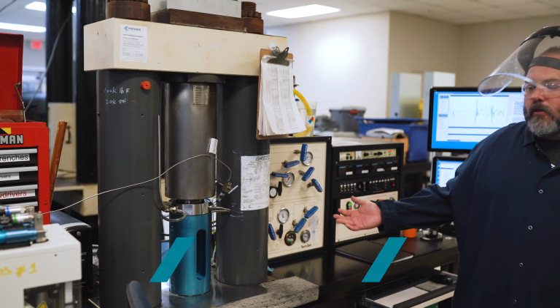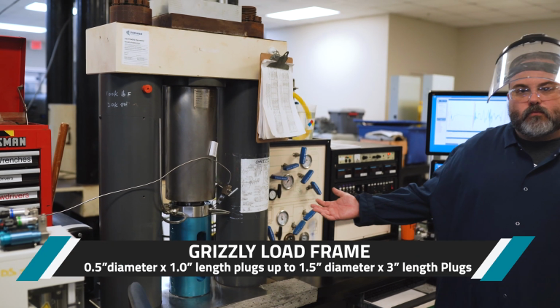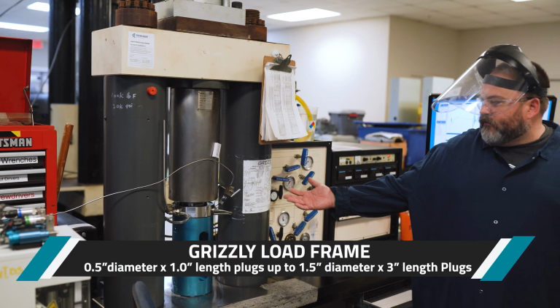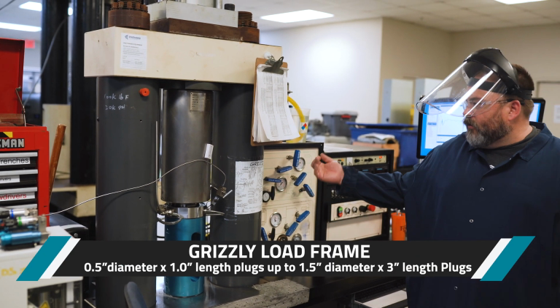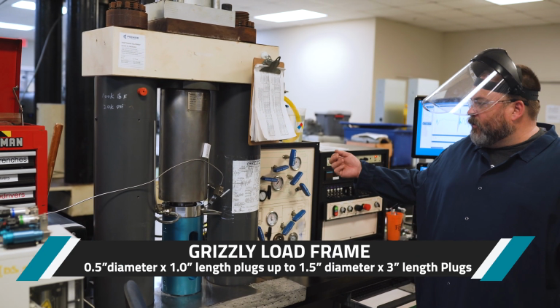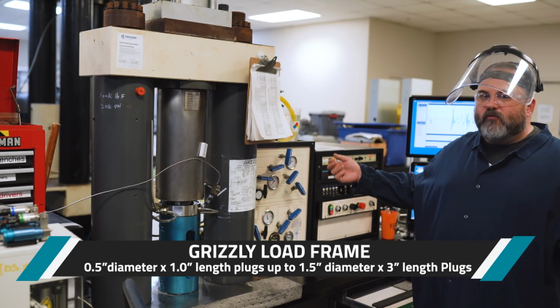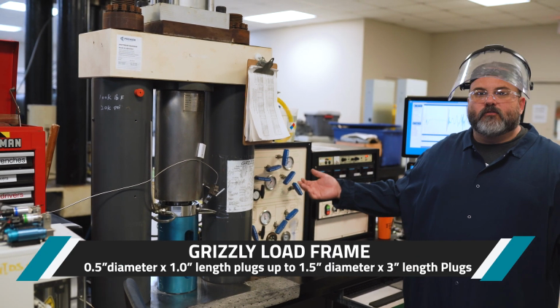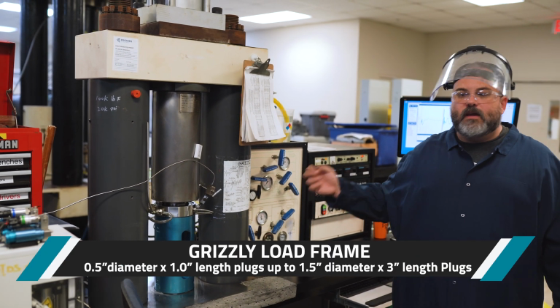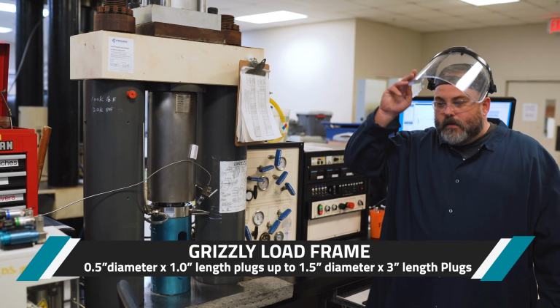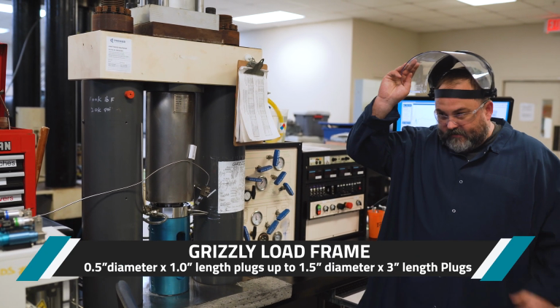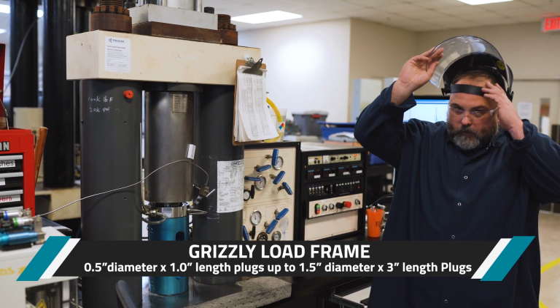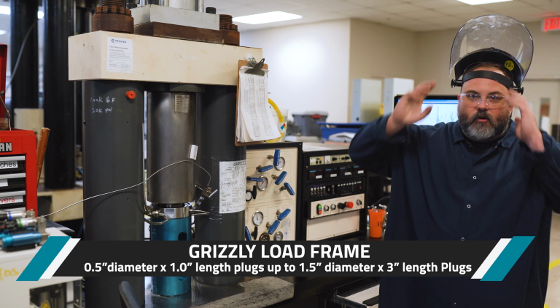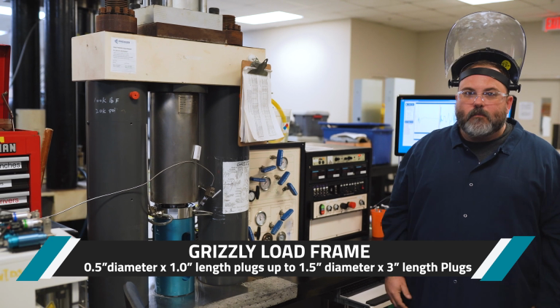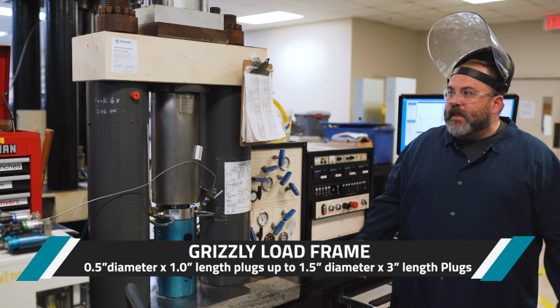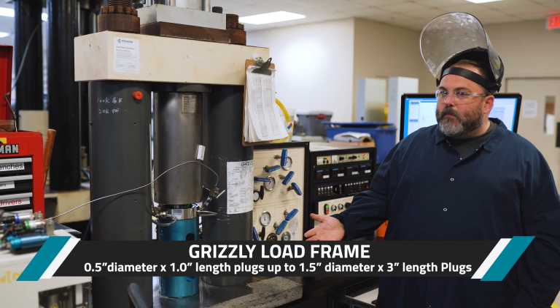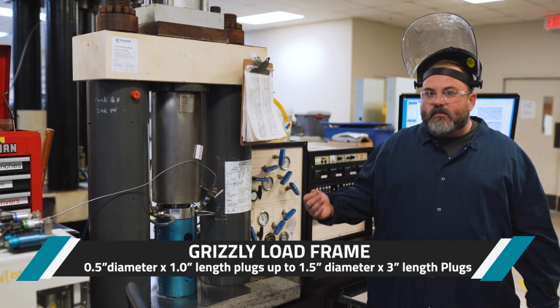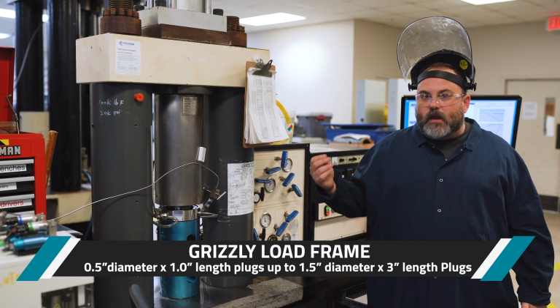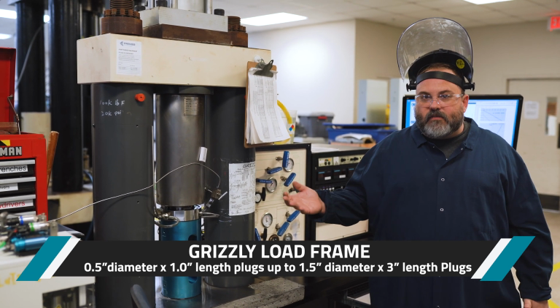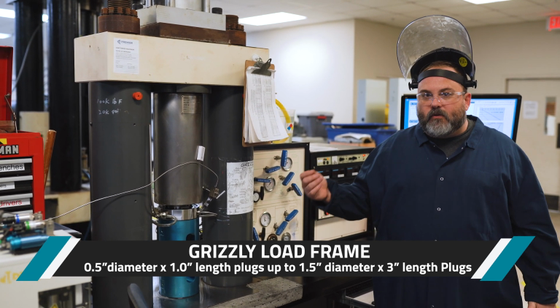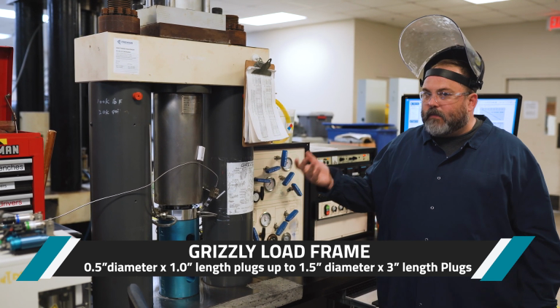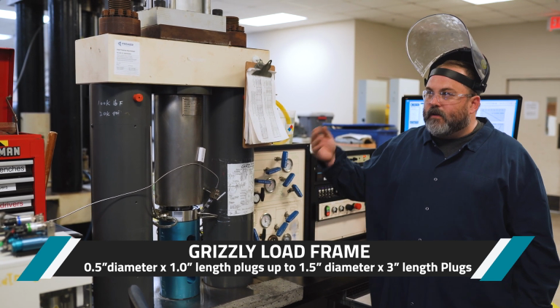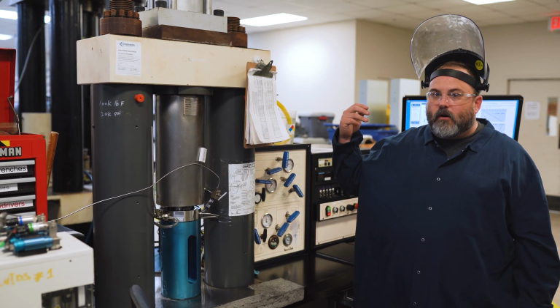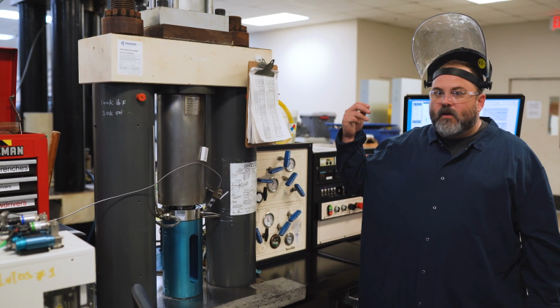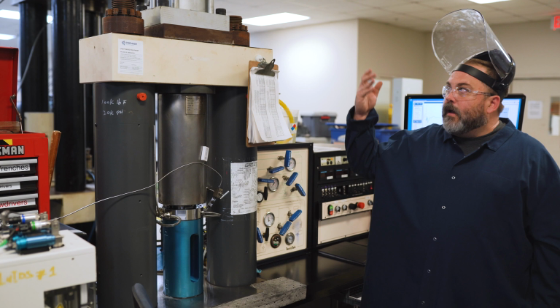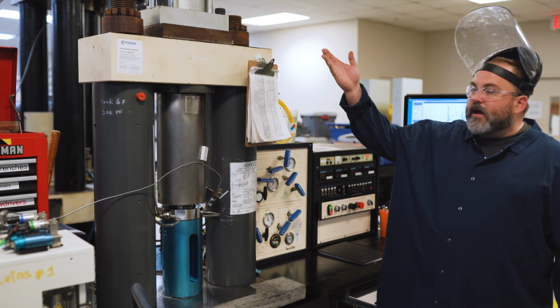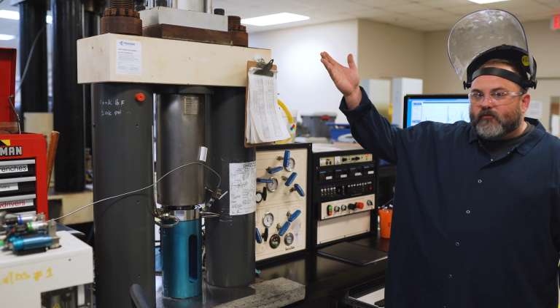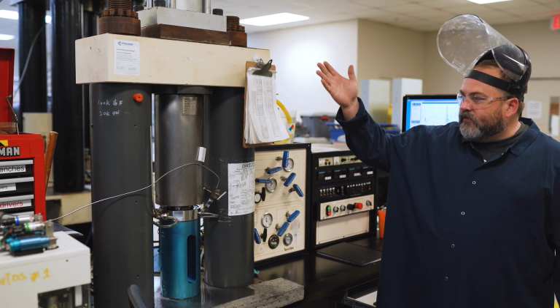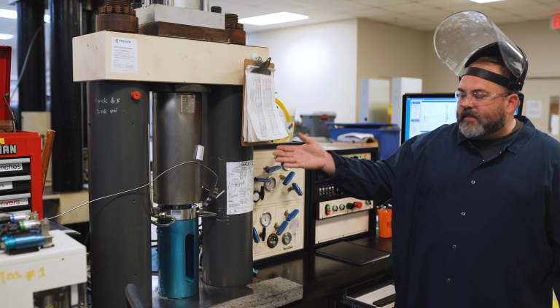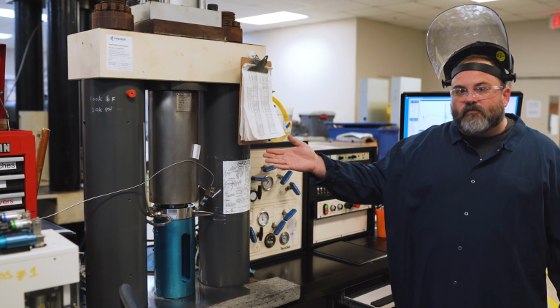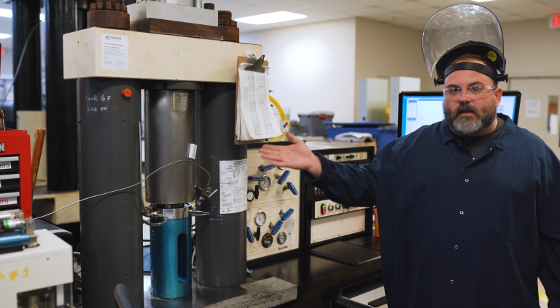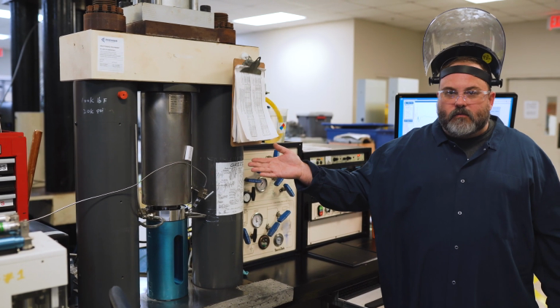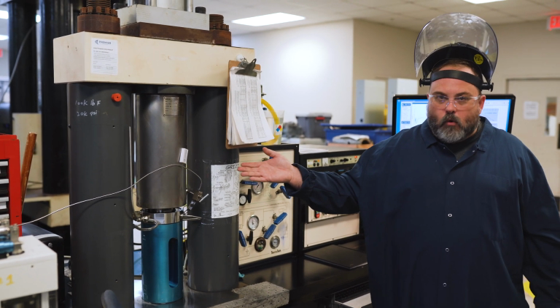Here's another quick view of one of our load frames — this is Grizzly, very similar to the Bison load frame. Same capabilities, same size of samples, same capabilities as far as 100,000 pounds force, 10,000 confining, and 10,000 pore stress.